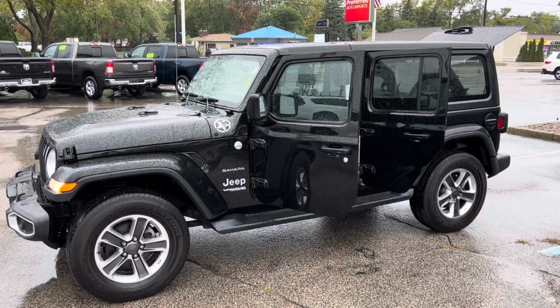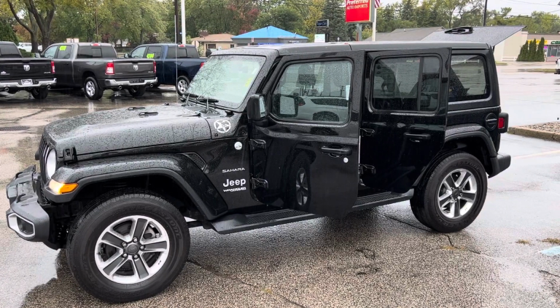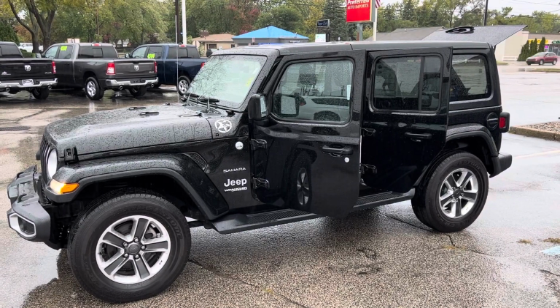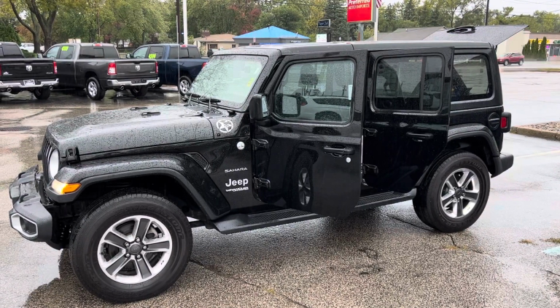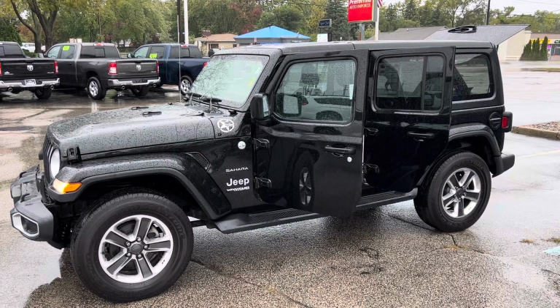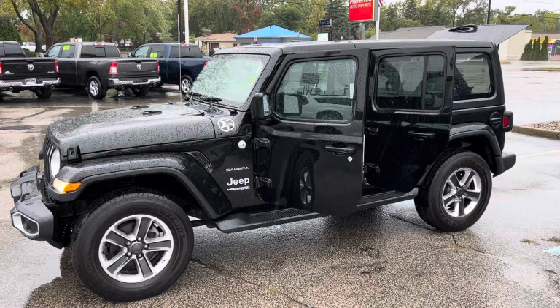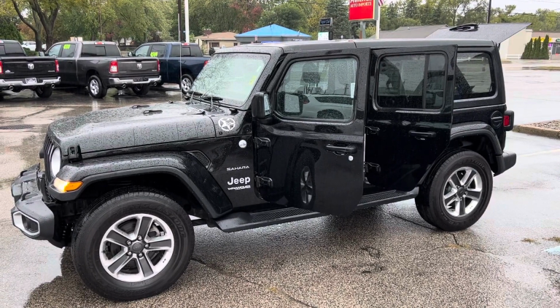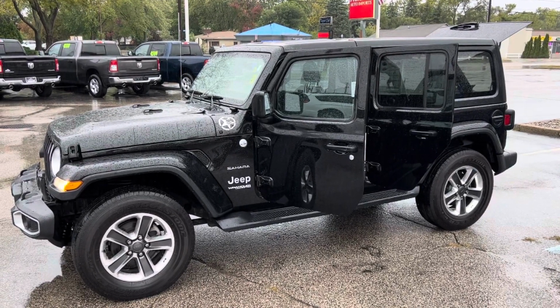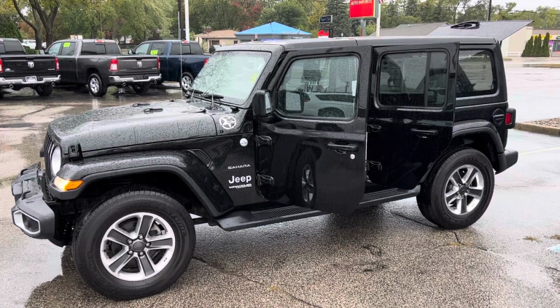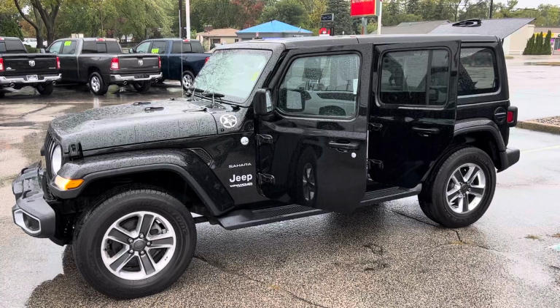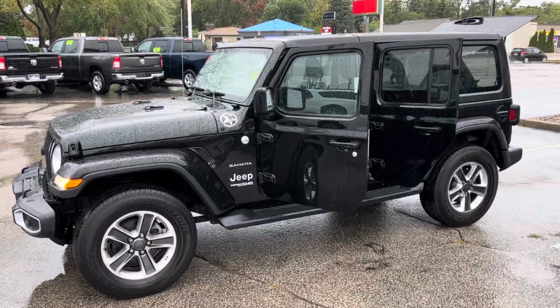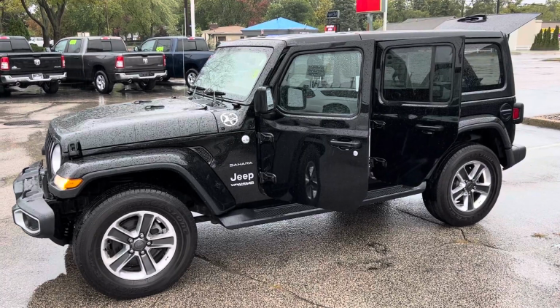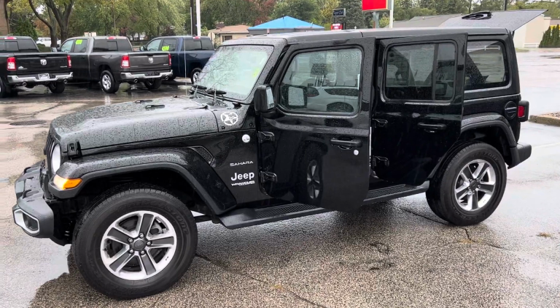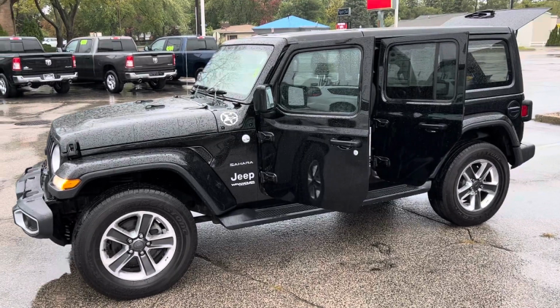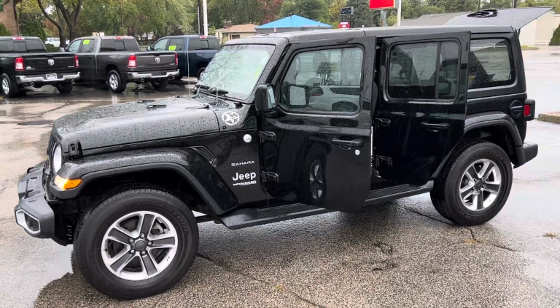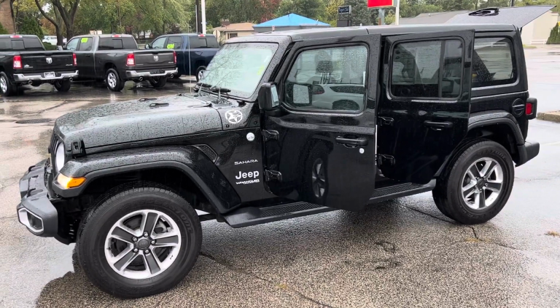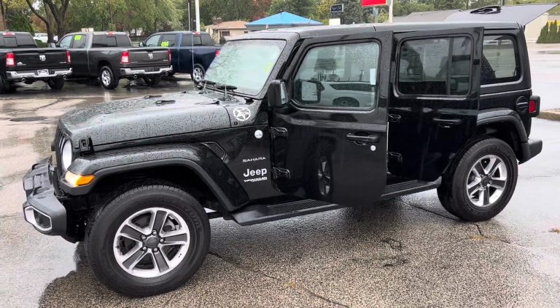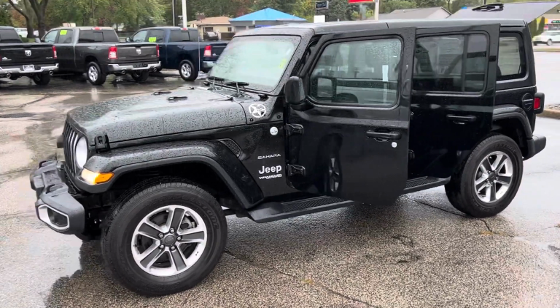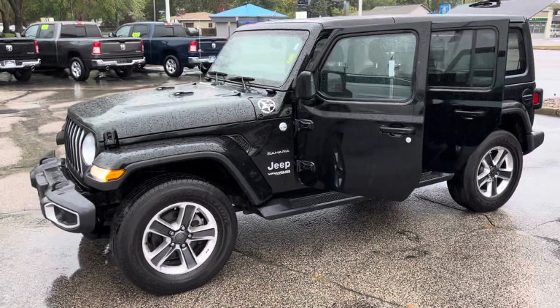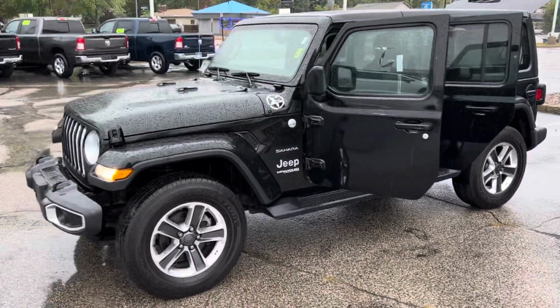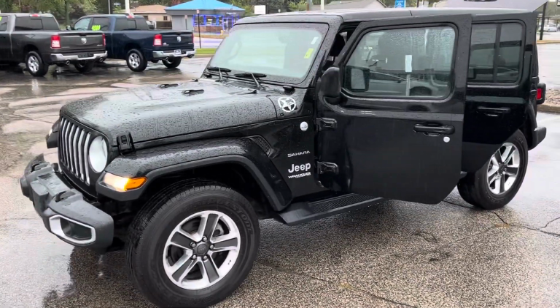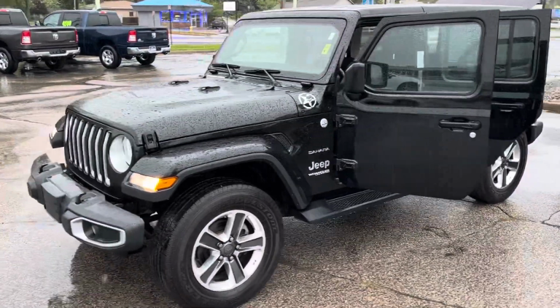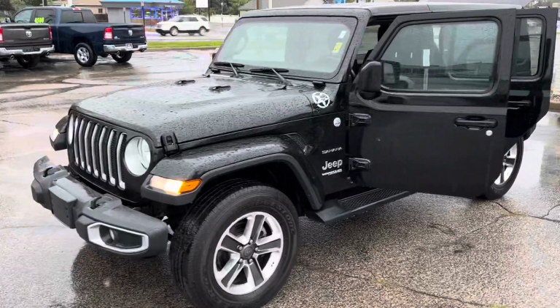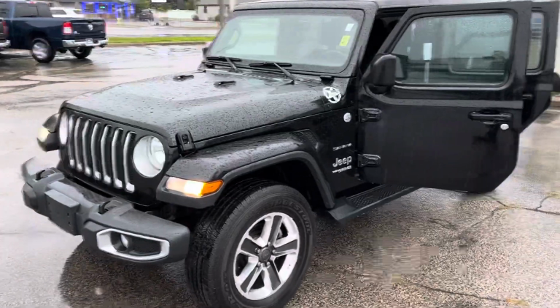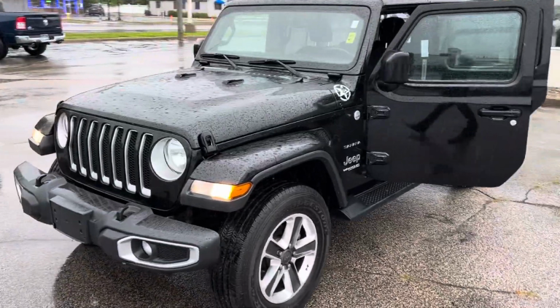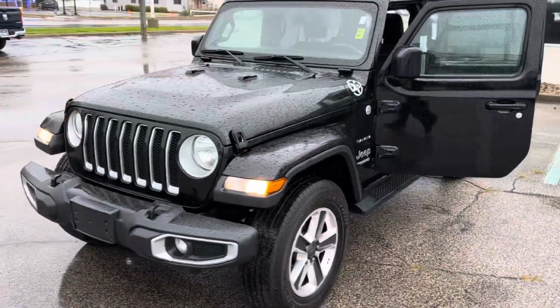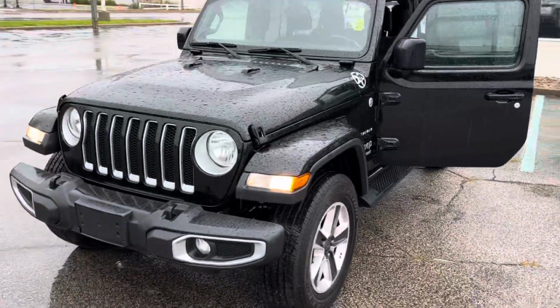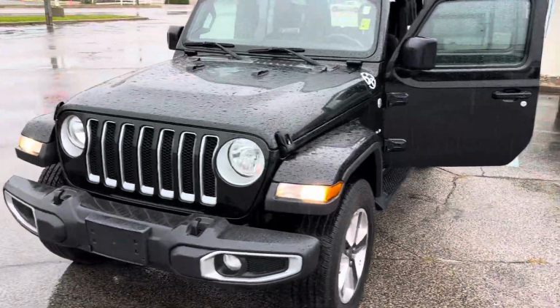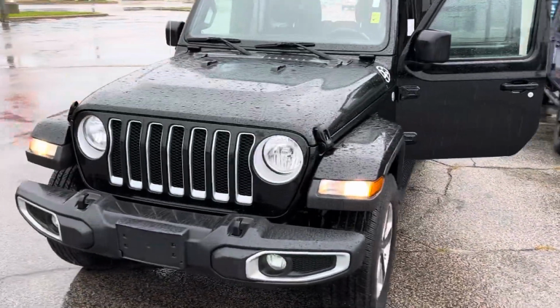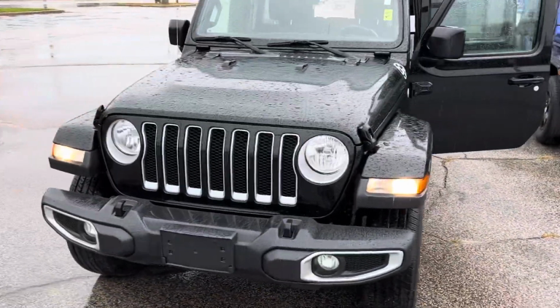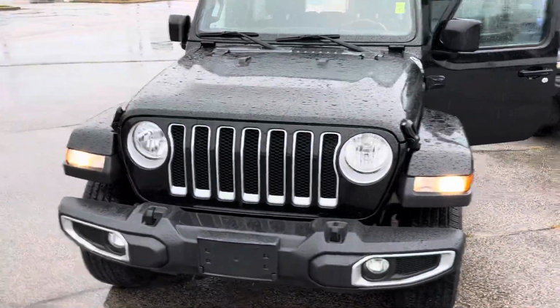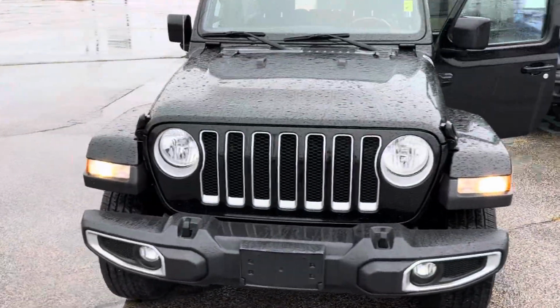Hey, good morning Miguel! This is Justin with Preferred Chrysler Jeep on Henry Street here in Muskegon. You were recently online looking at our 2018 Jeep Wrangler Unlimited Sahara — I'm going to give you a quick walk-around tour.